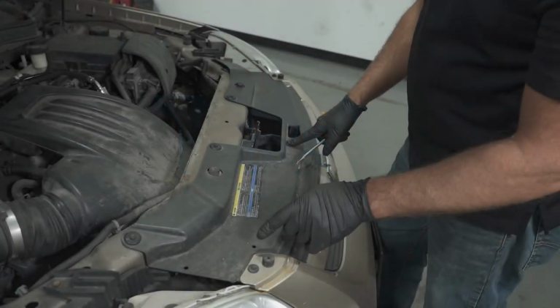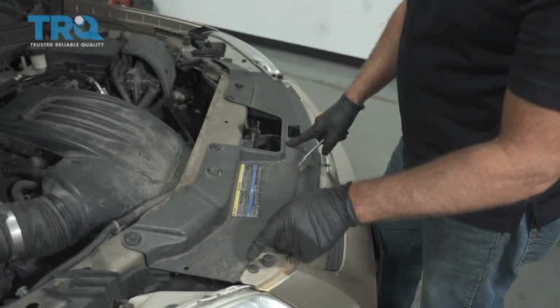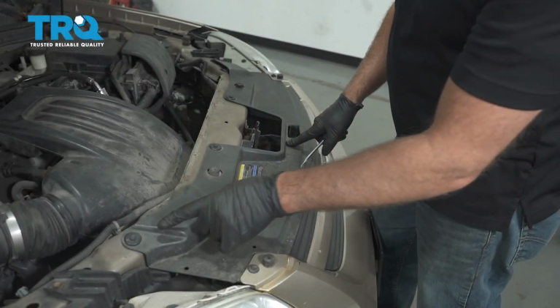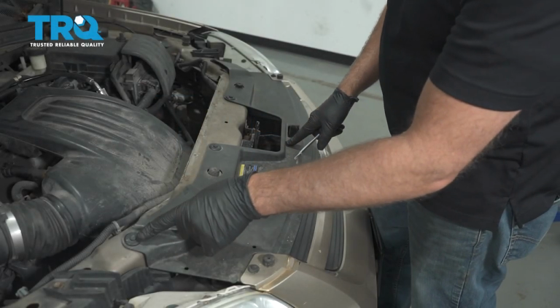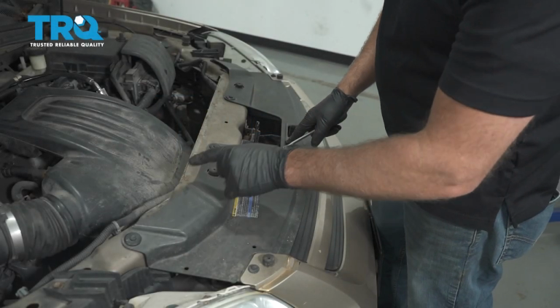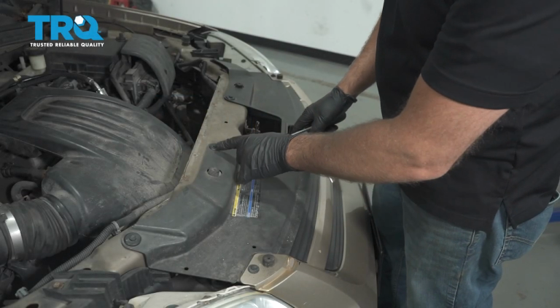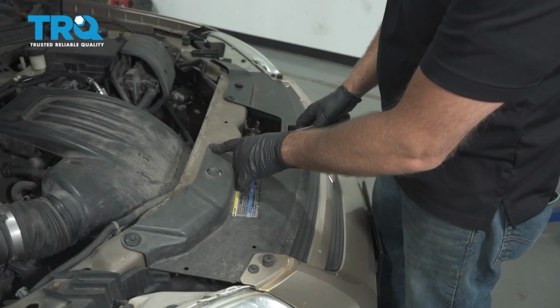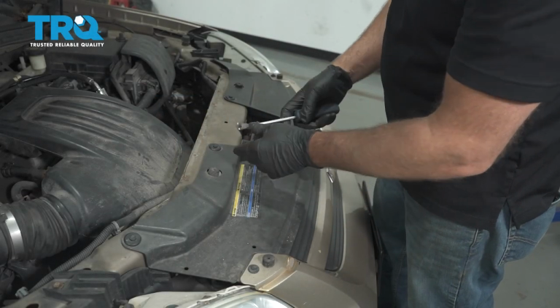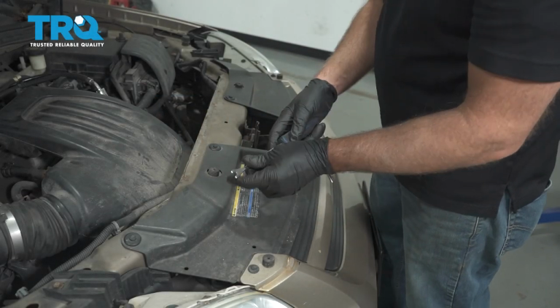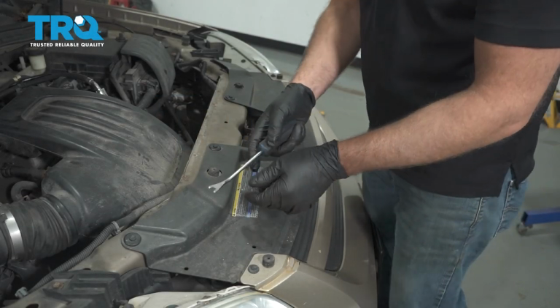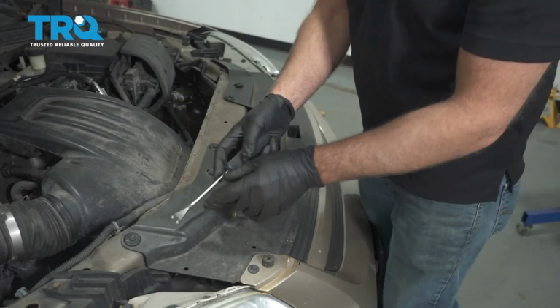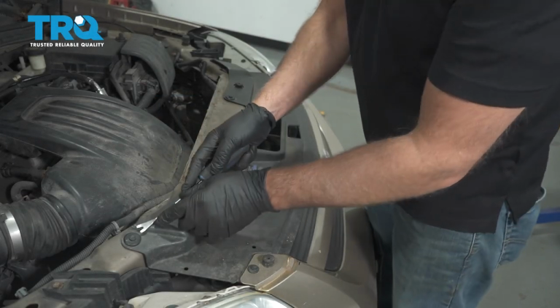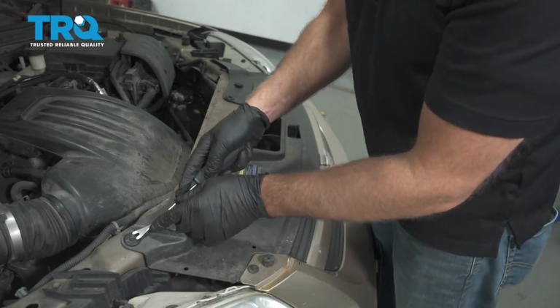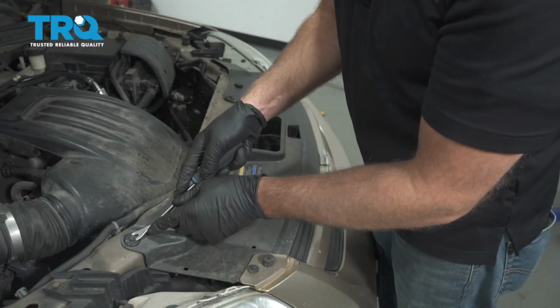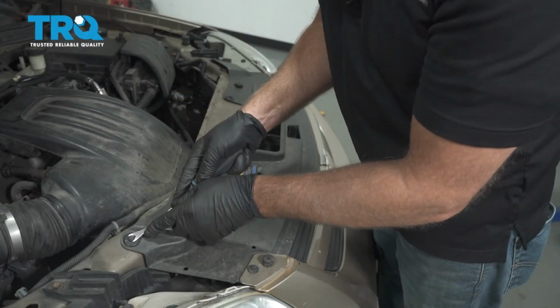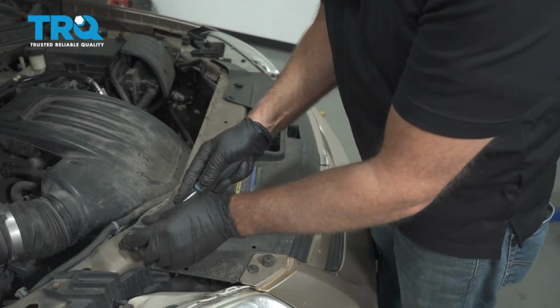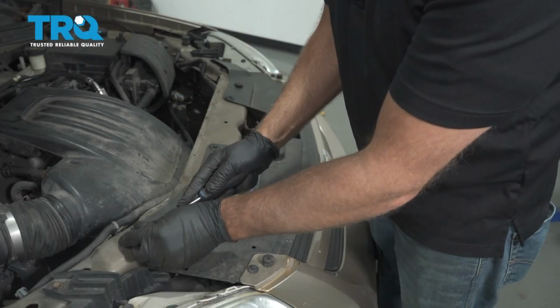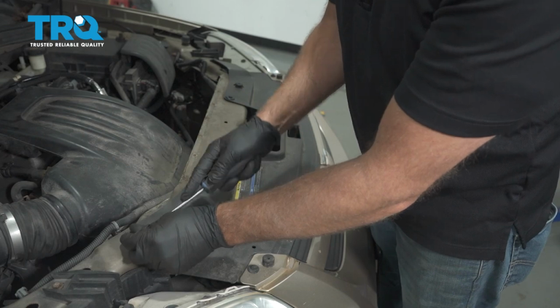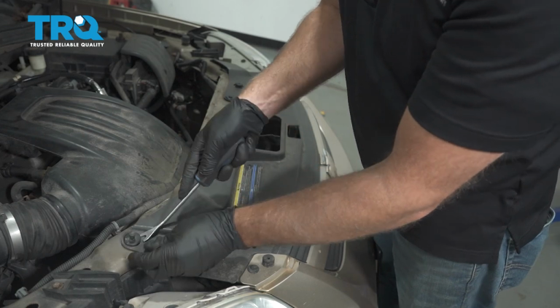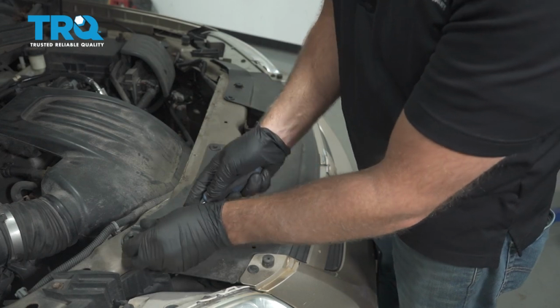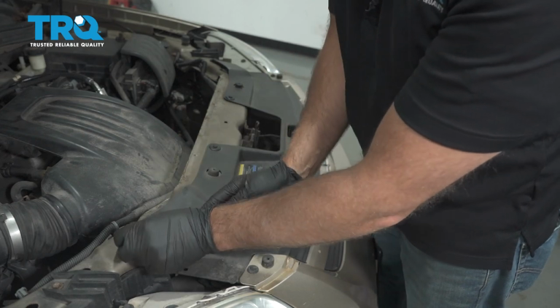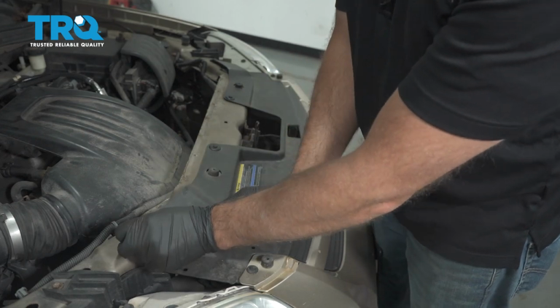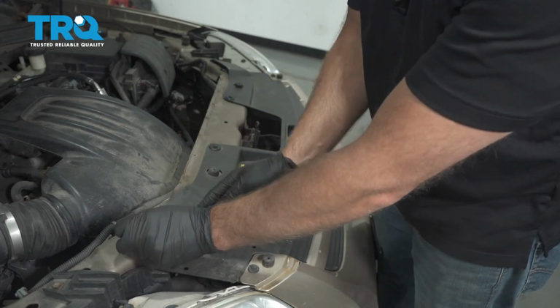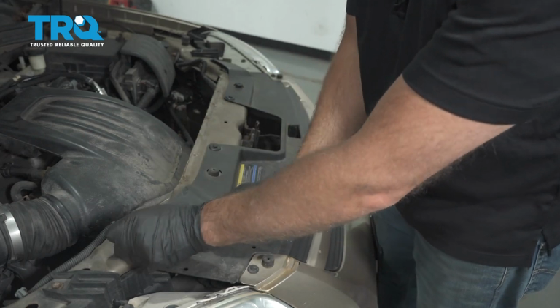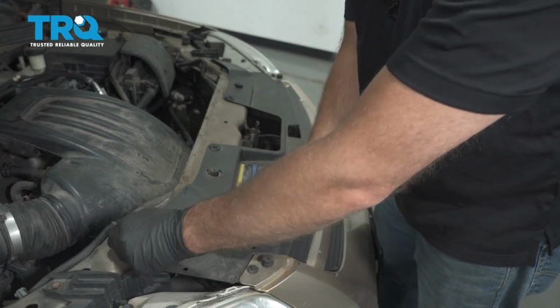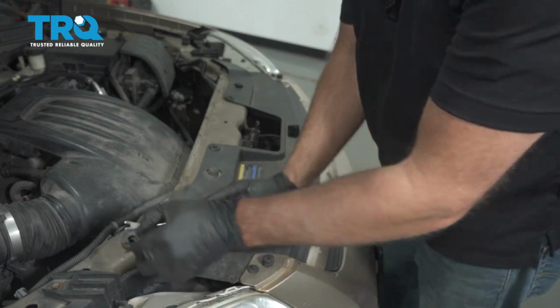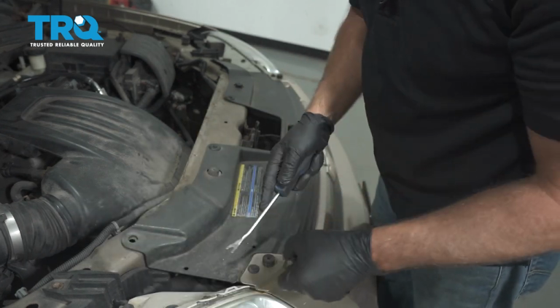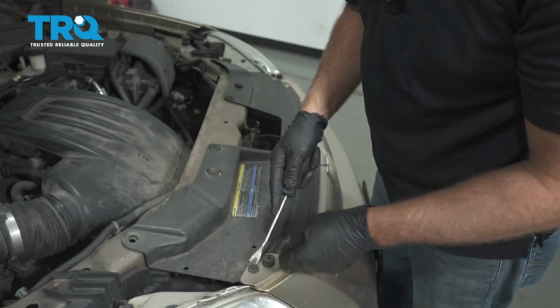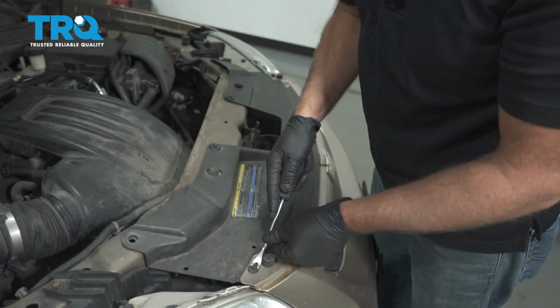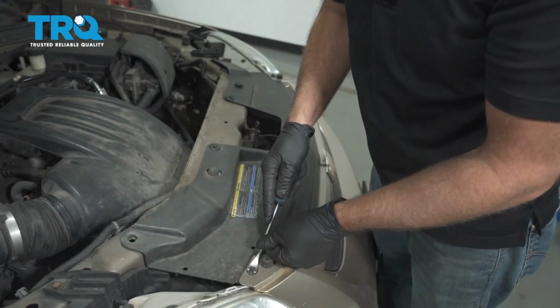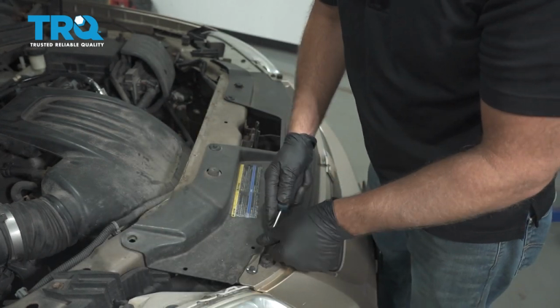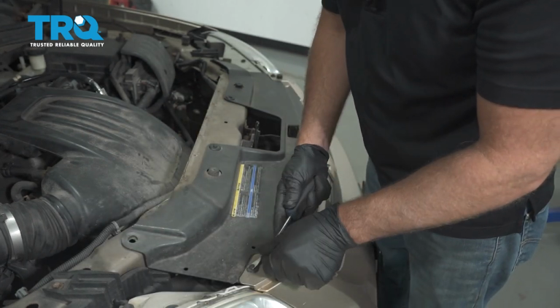If you want to remove all these pushpins, just use a trim tool and pop these up.